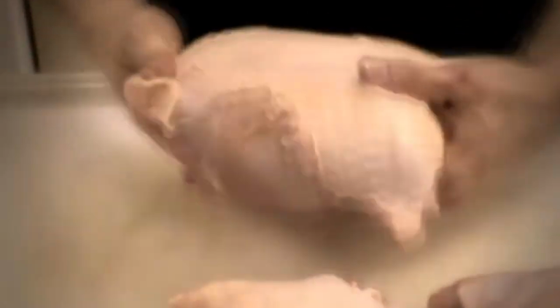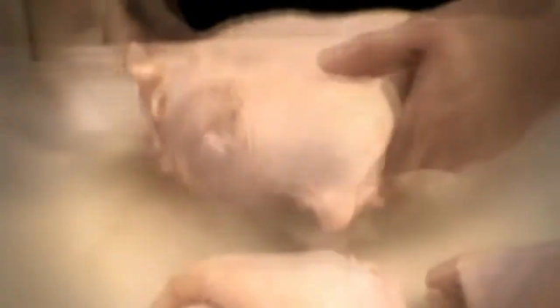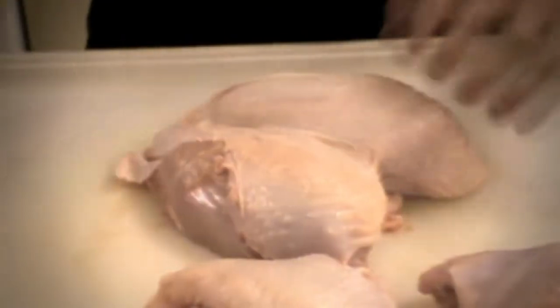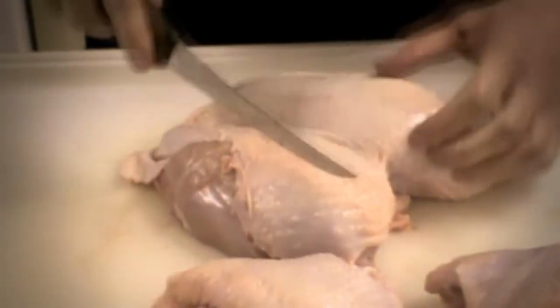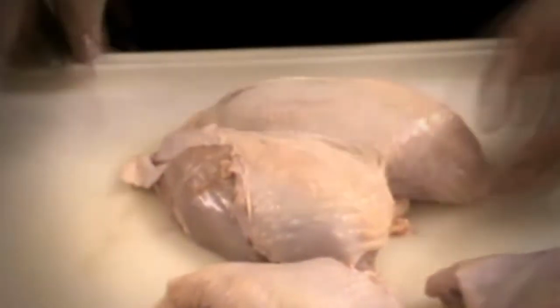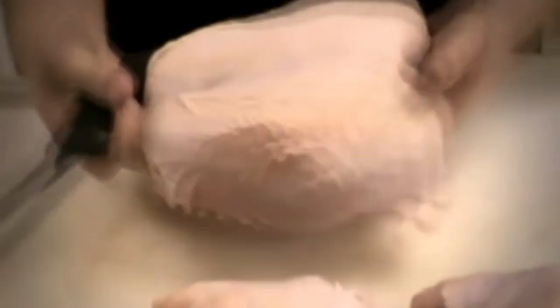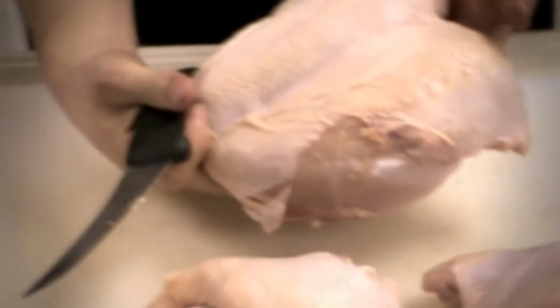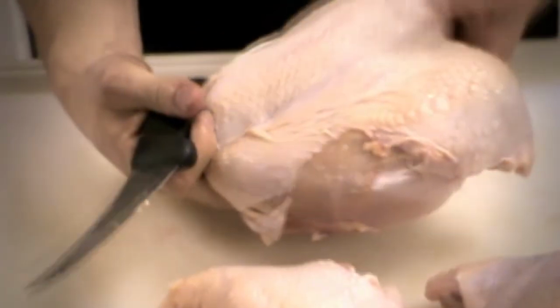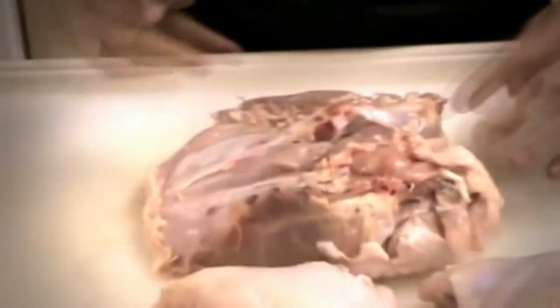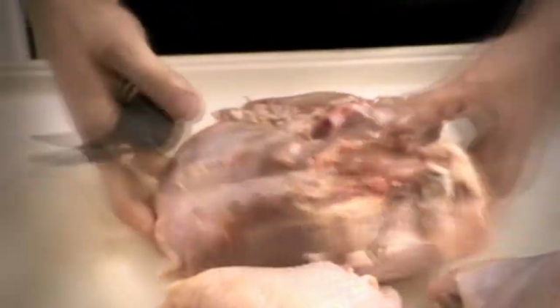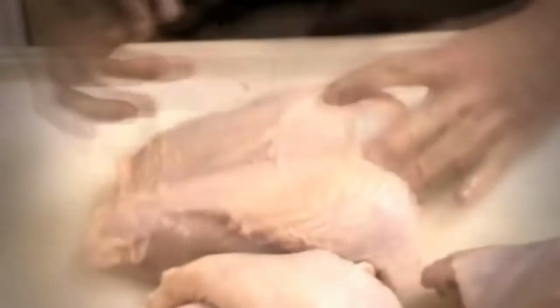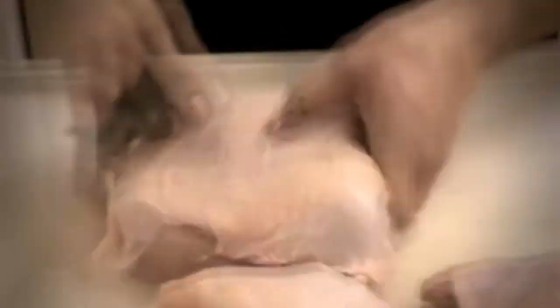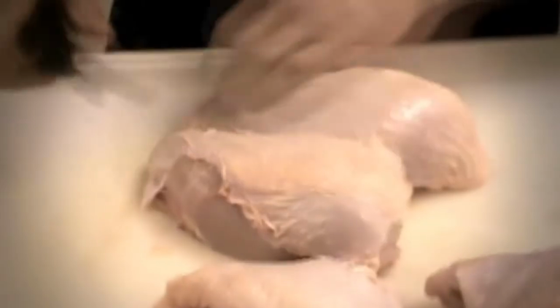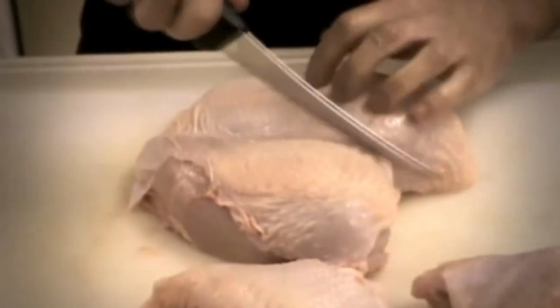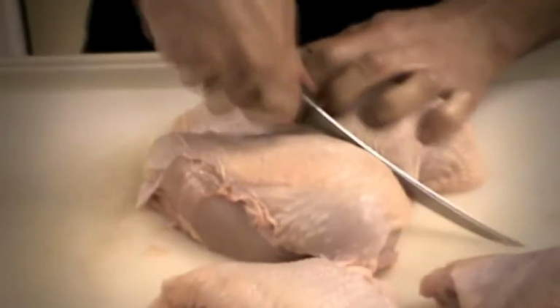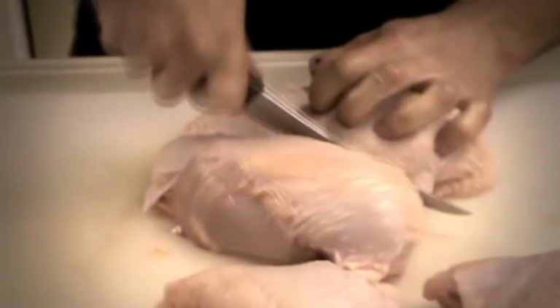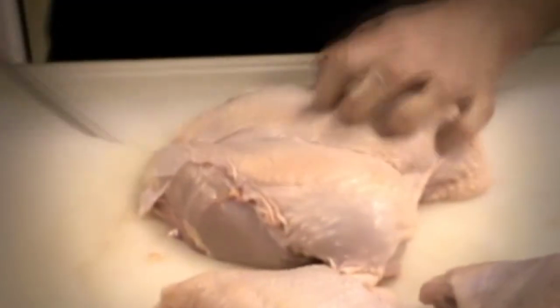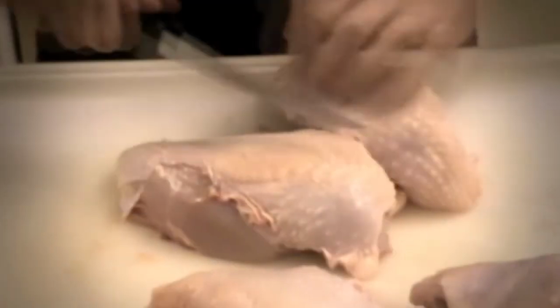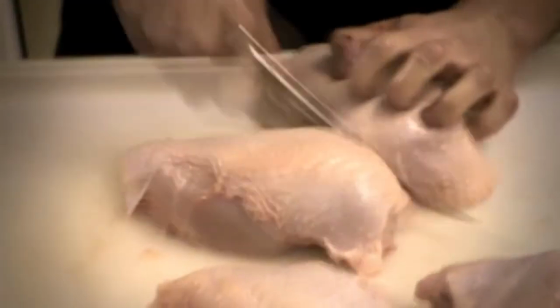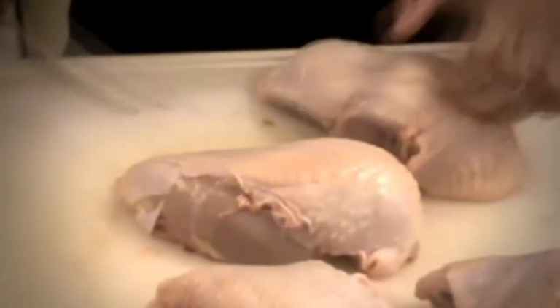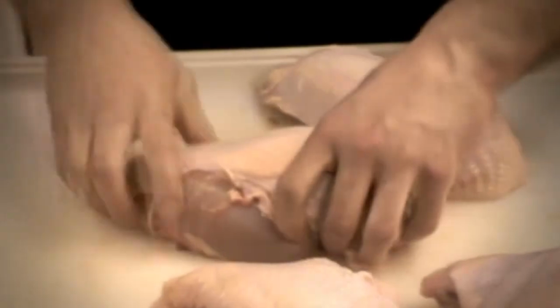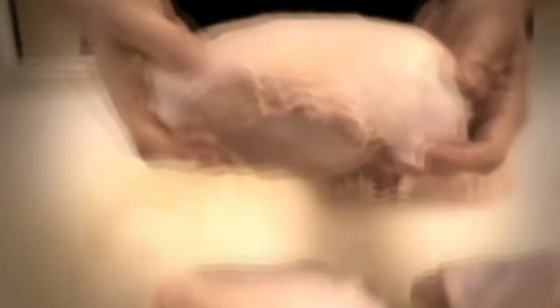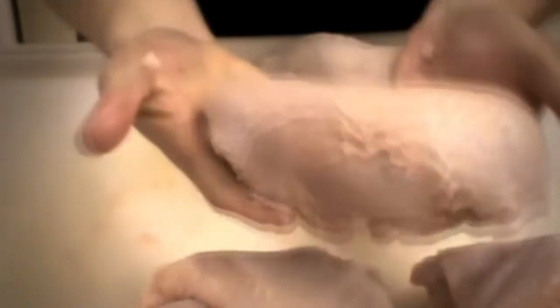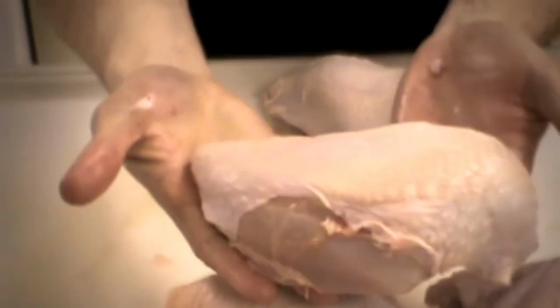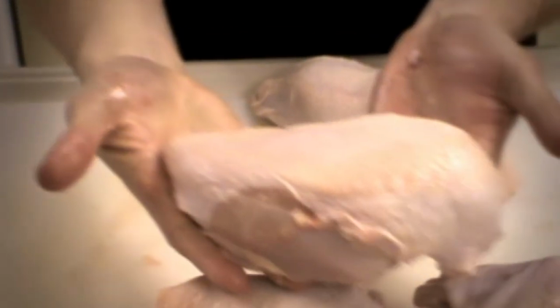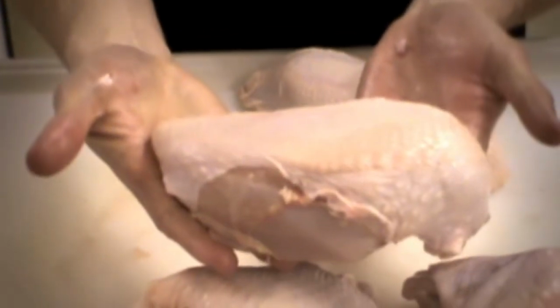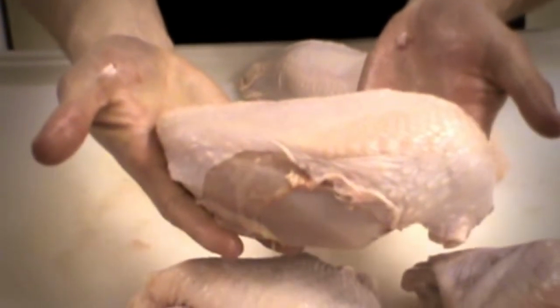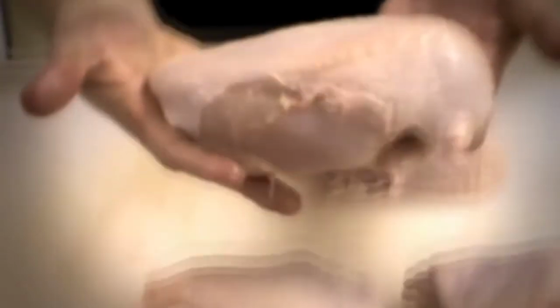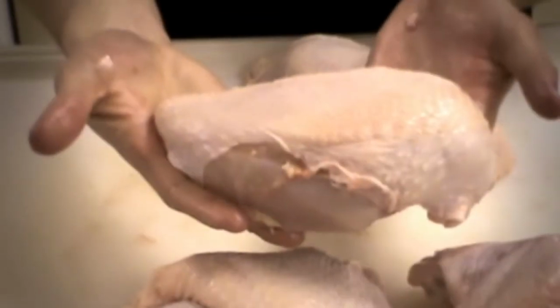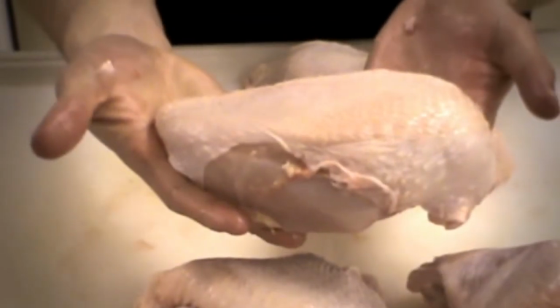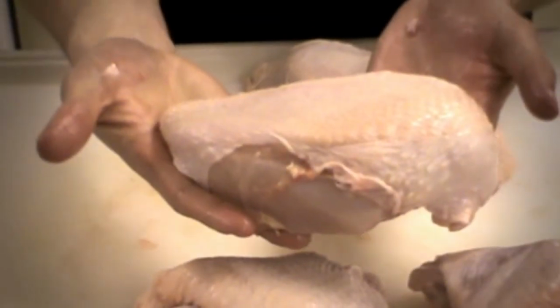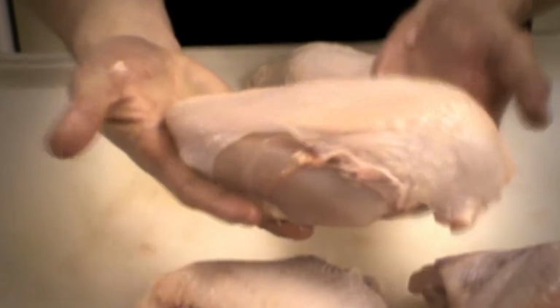Now you've got the full chicken breast here, bone in, skin on. Let's cut that in half. Now you've got a chicken breast — probably good for one, two, or three people, depending on how much you like to eat.